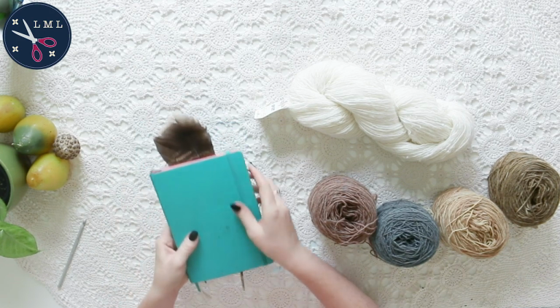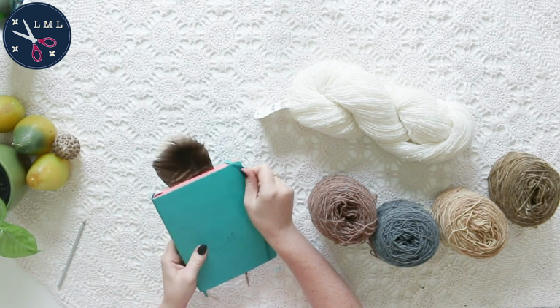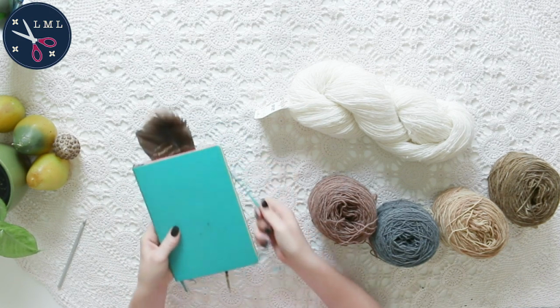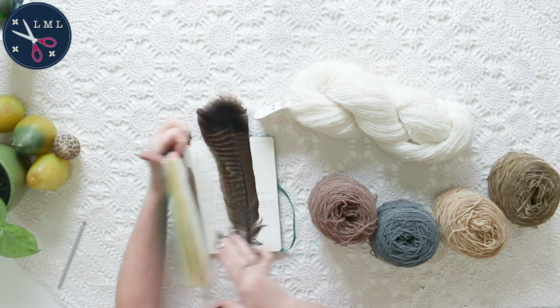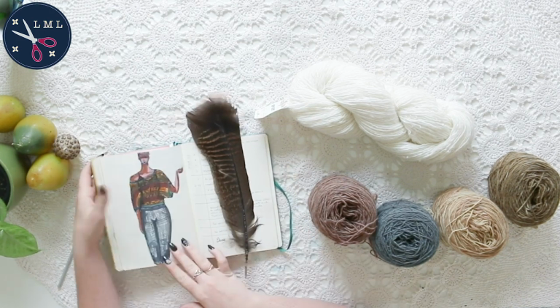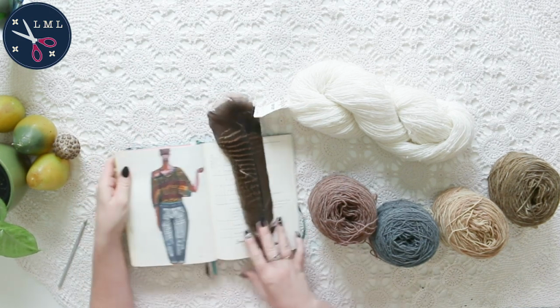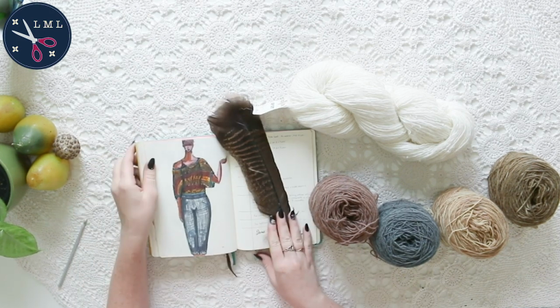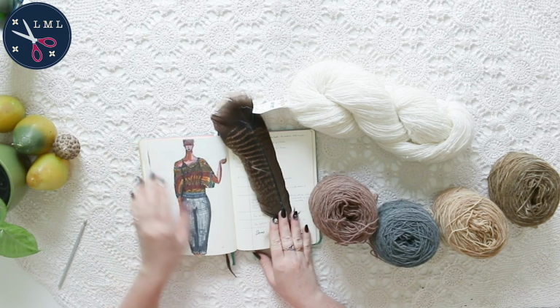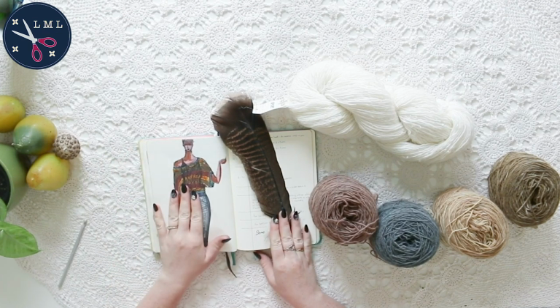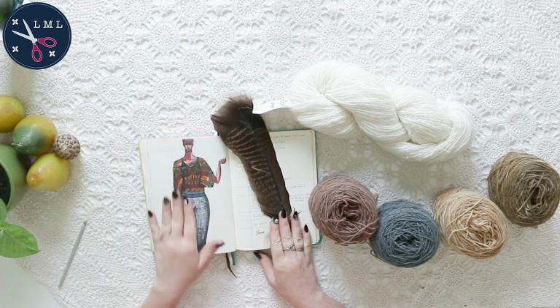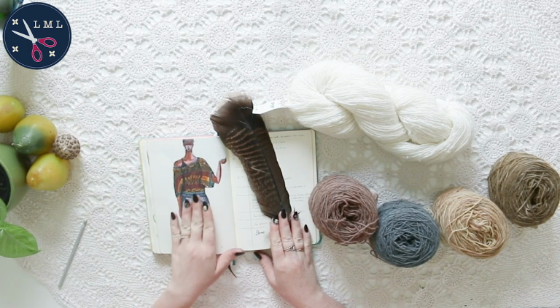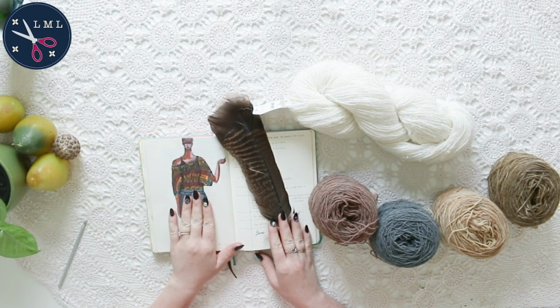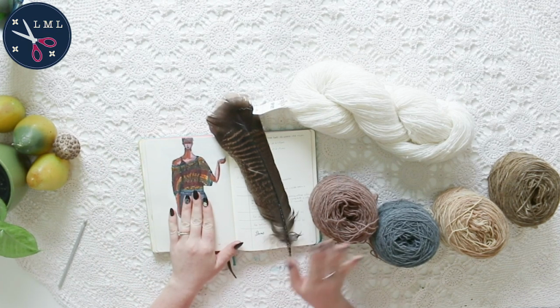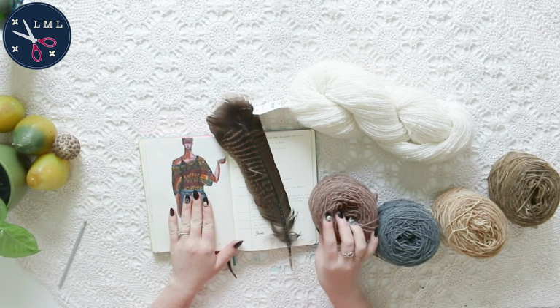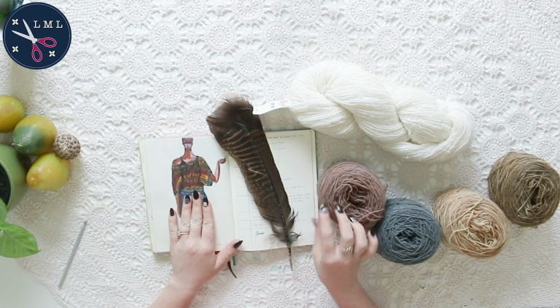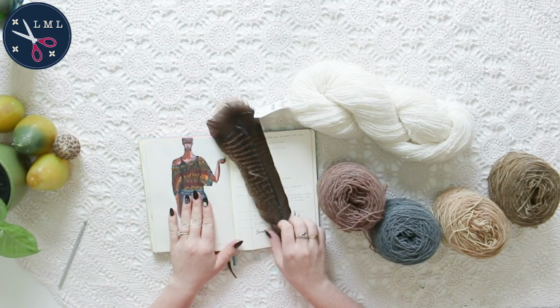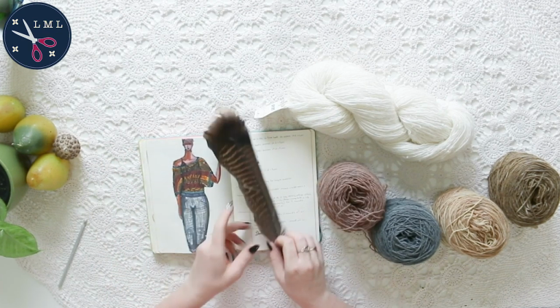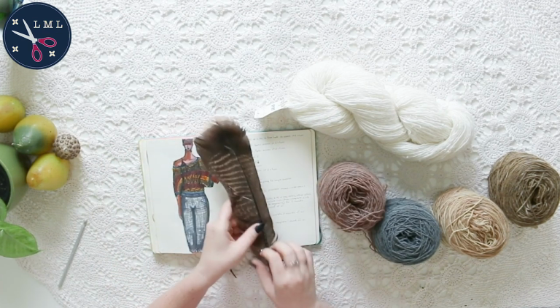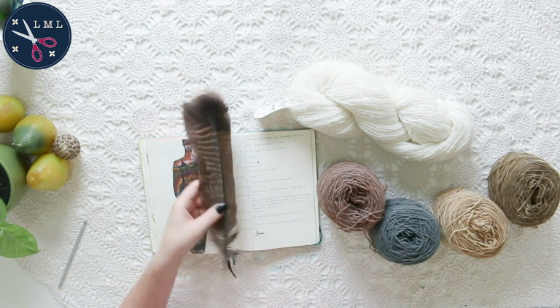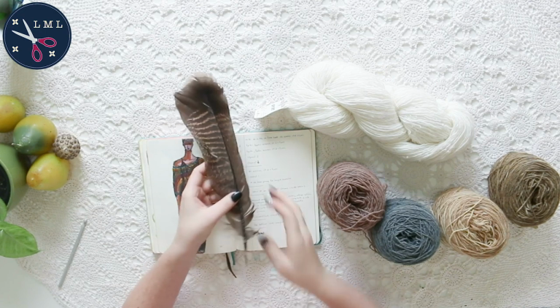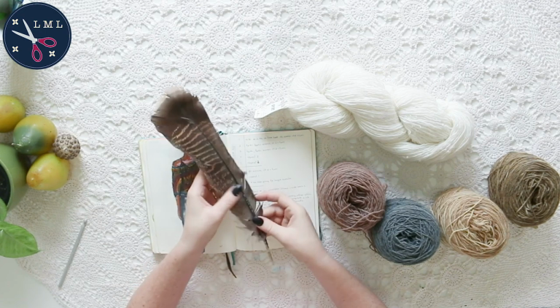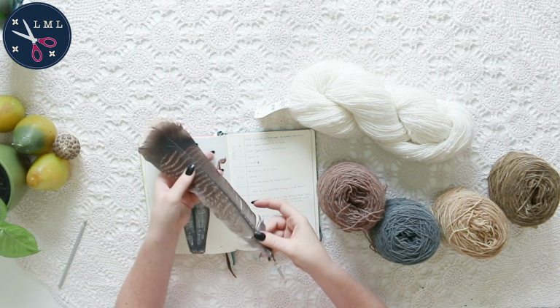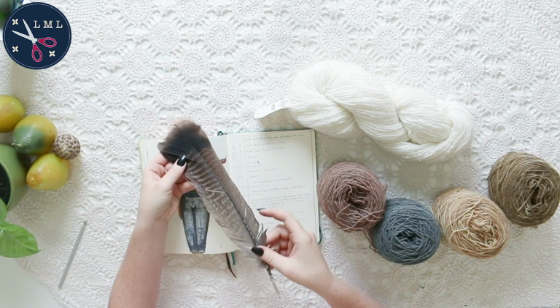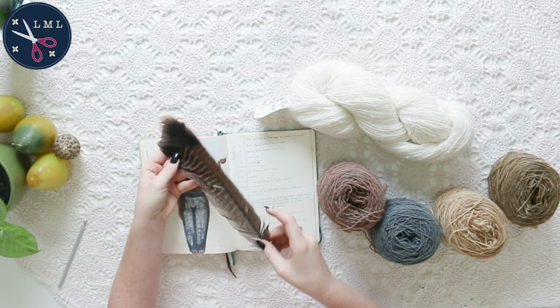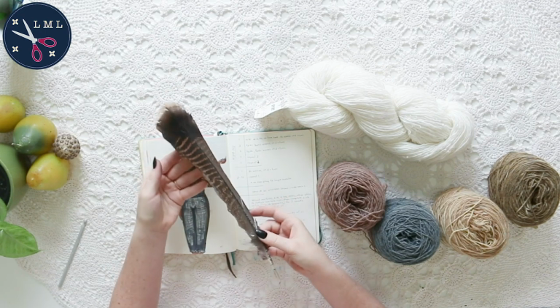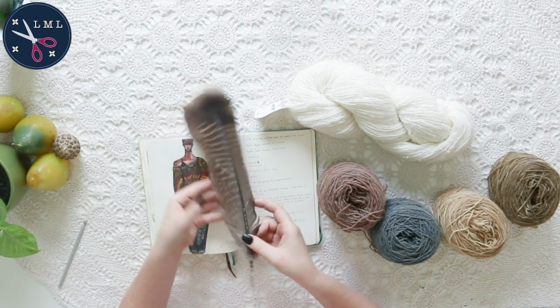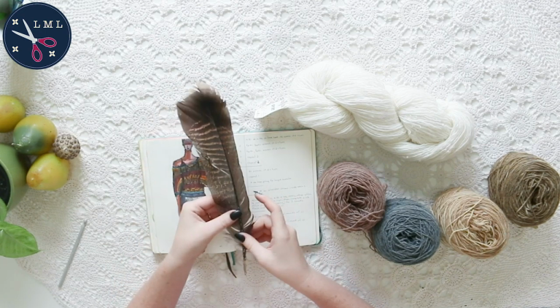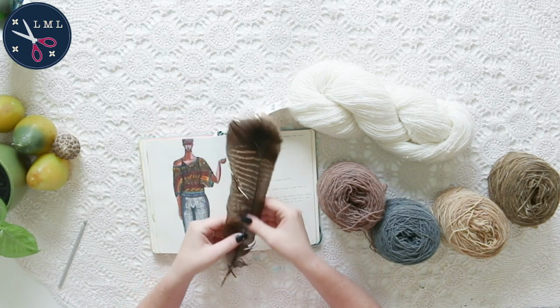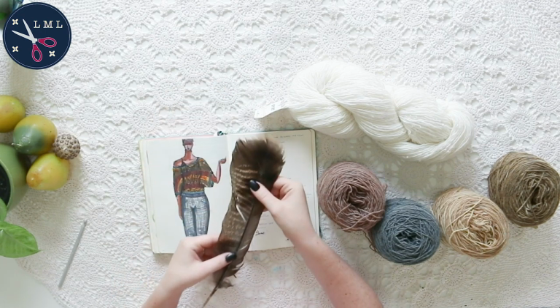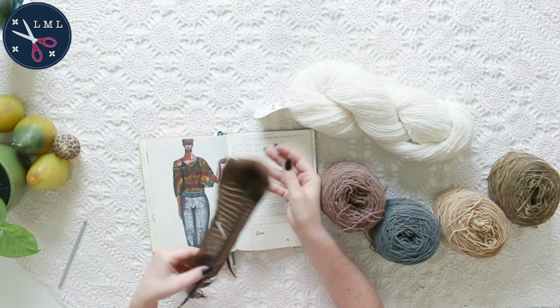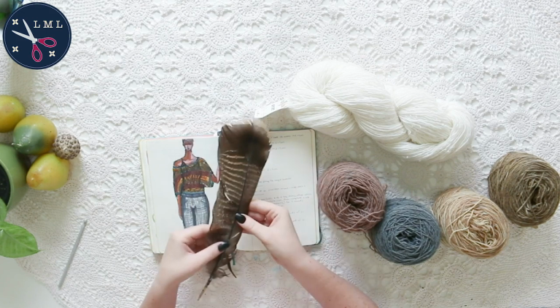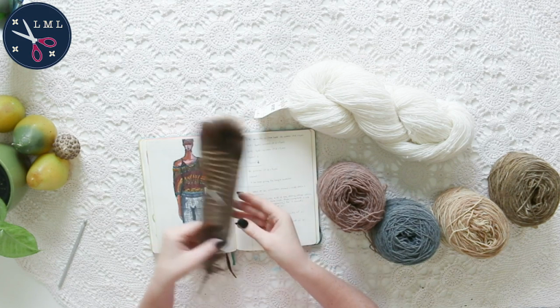So I've taken it upon myself to design something that is going to include some of my naturally dyed yarns. Also, isn't this cool? The turkey feather — found it in my backyard.